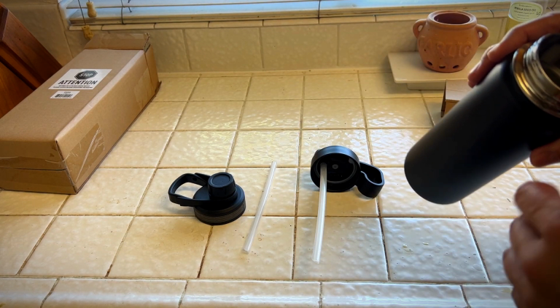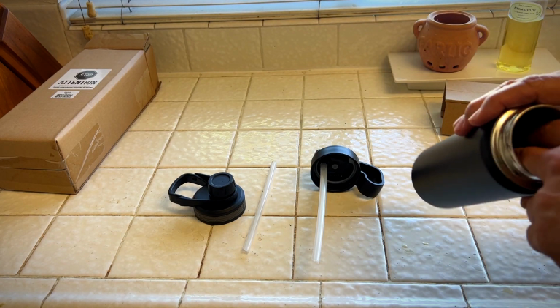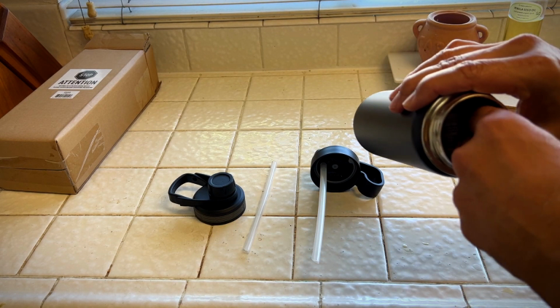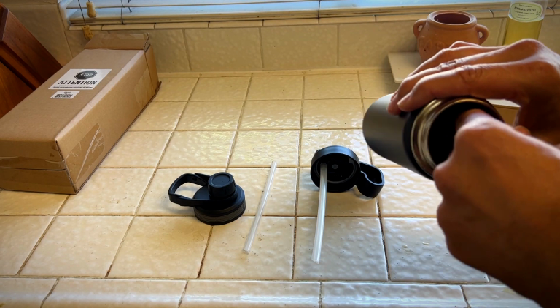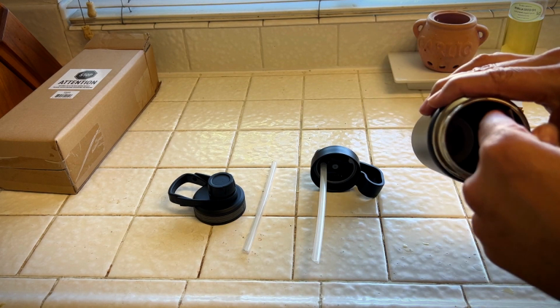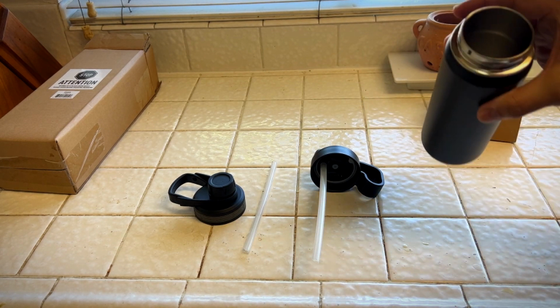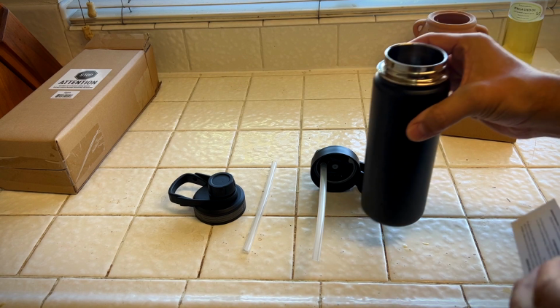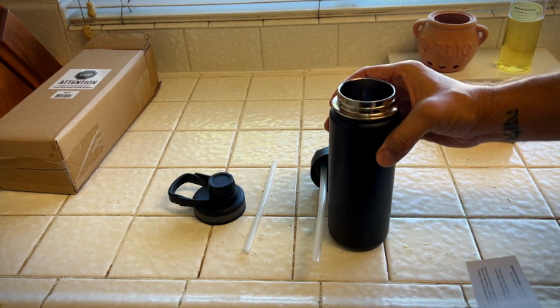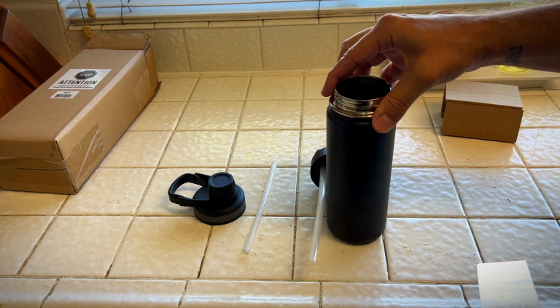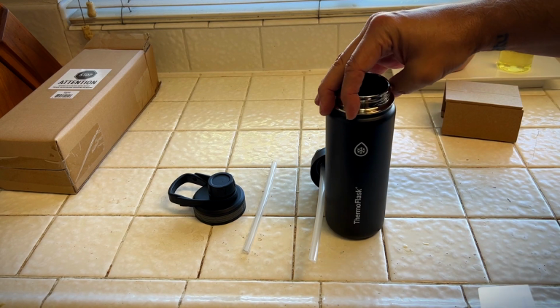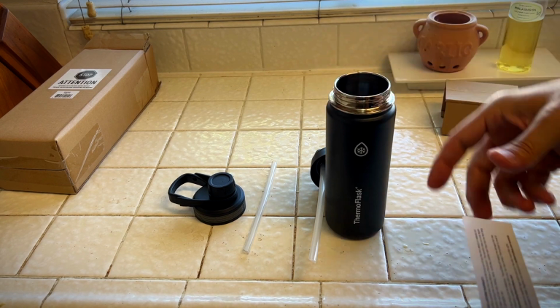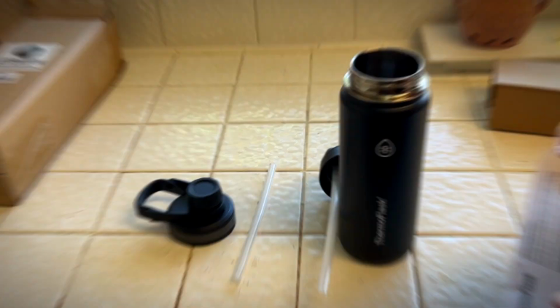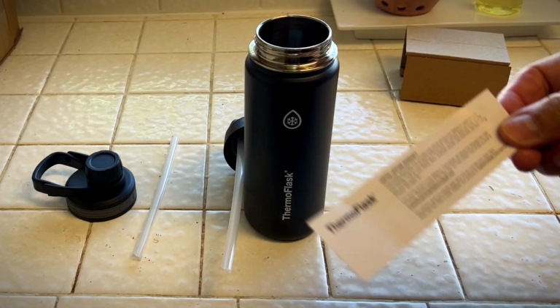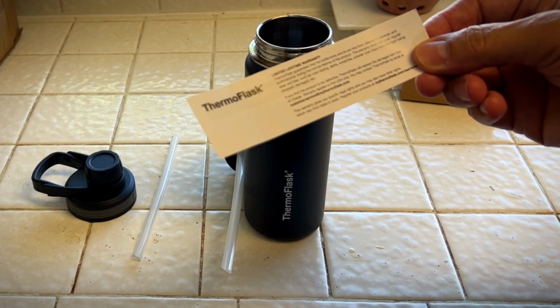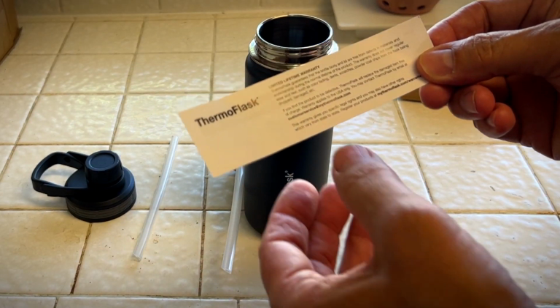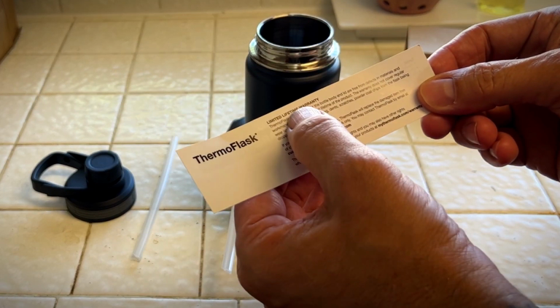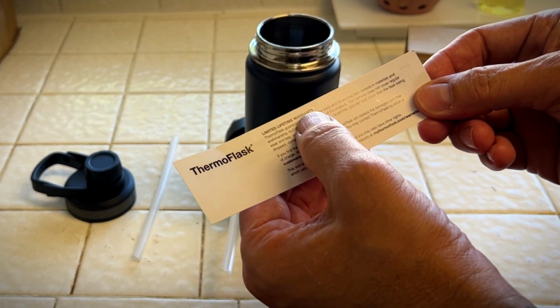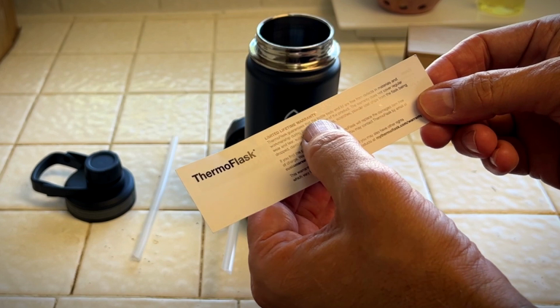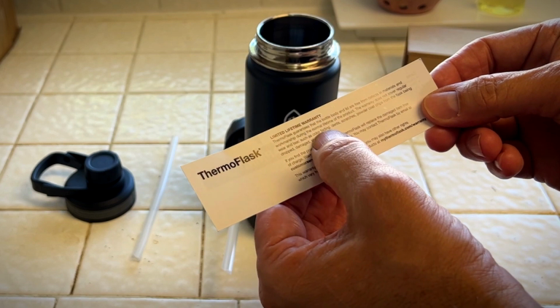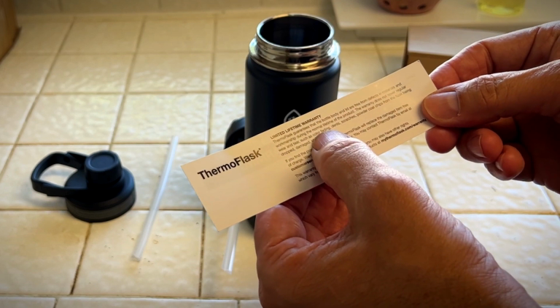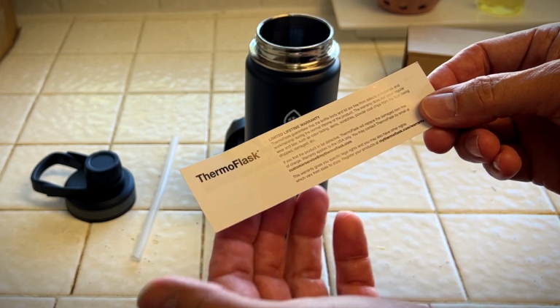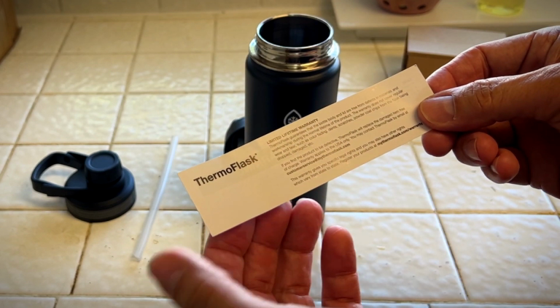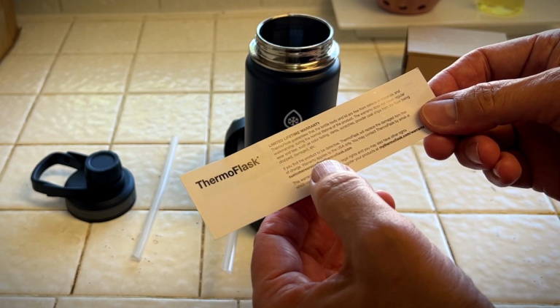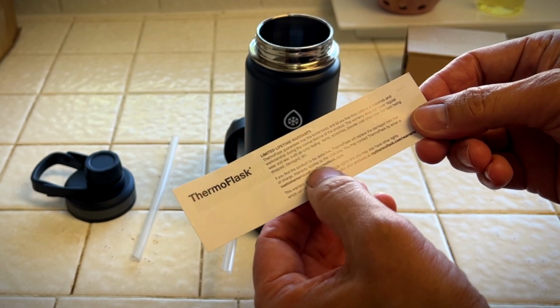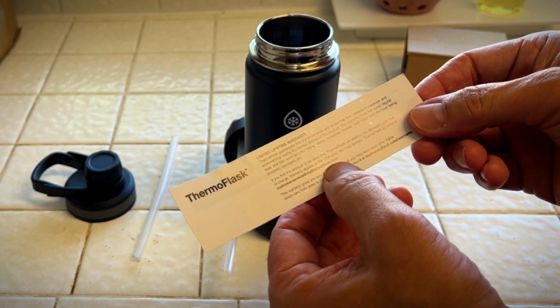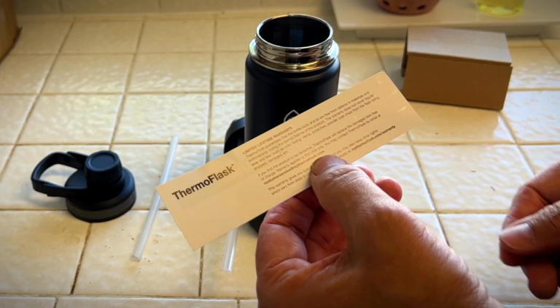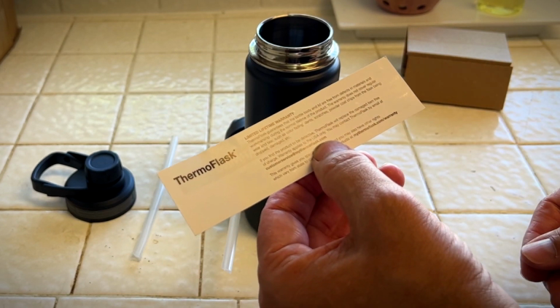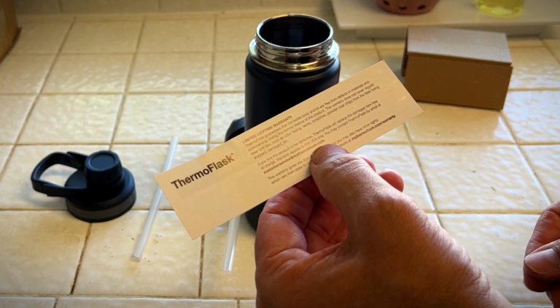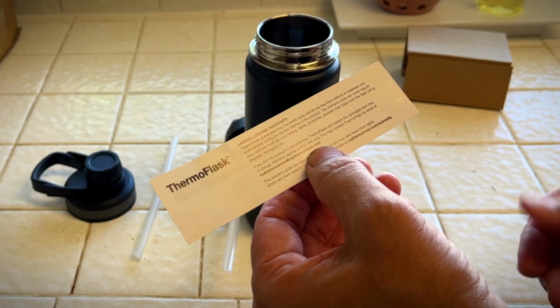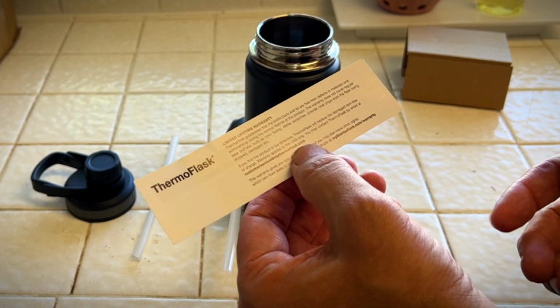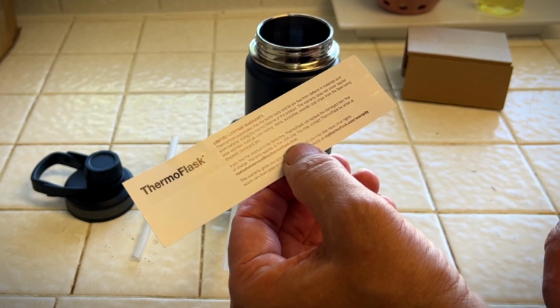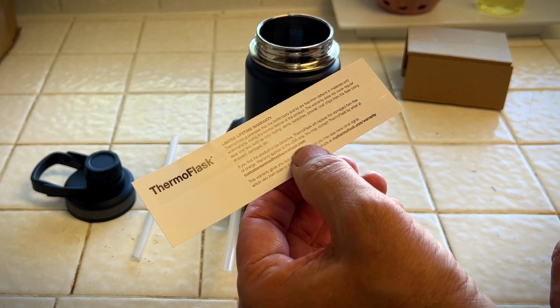I do recommend buying a bottle brush — I did happen to buy a few recently. Thermo Flask. It does have a limited lifetime warranty. It does have an email here, so you could contact customer support if there's a problem with your Thermal Flask.